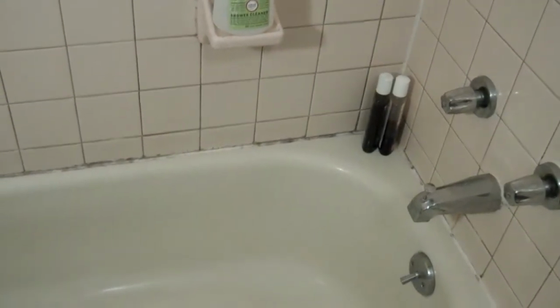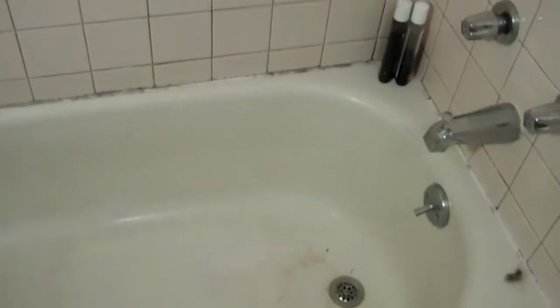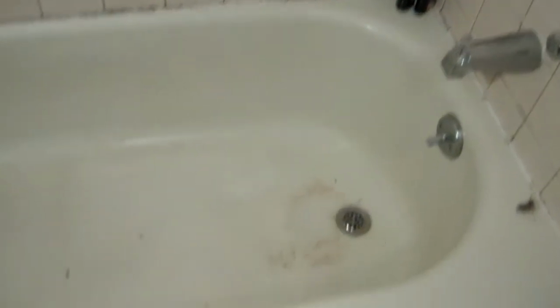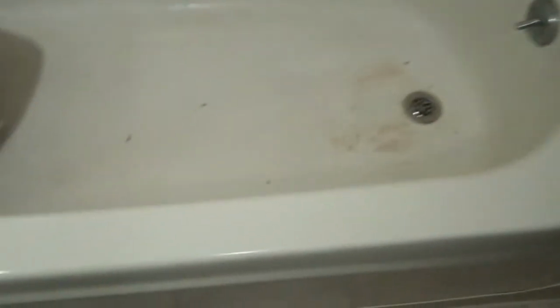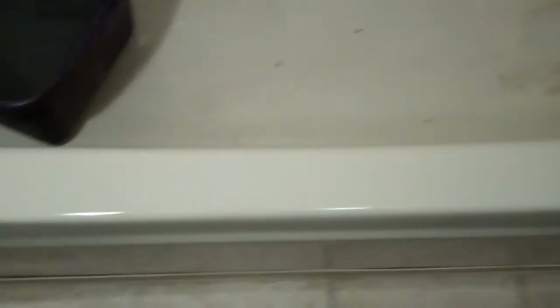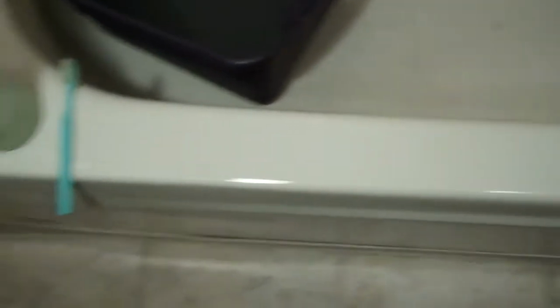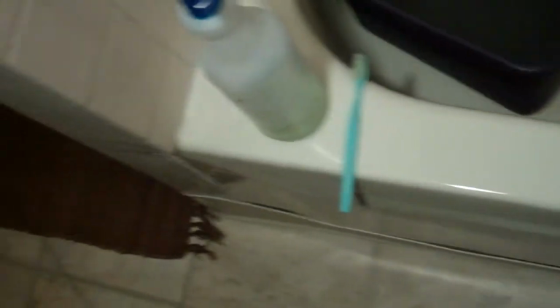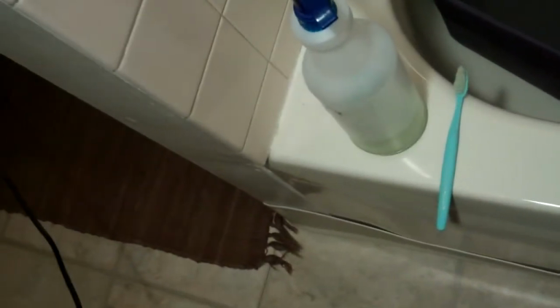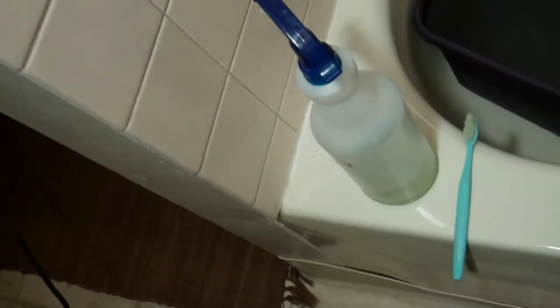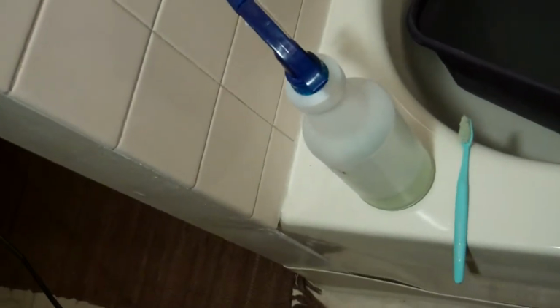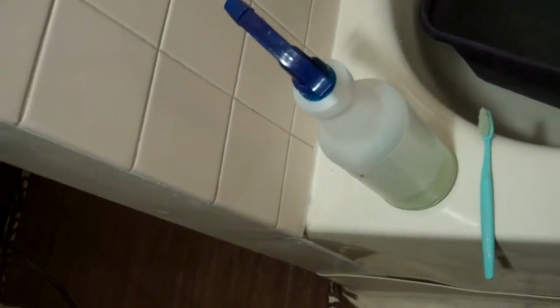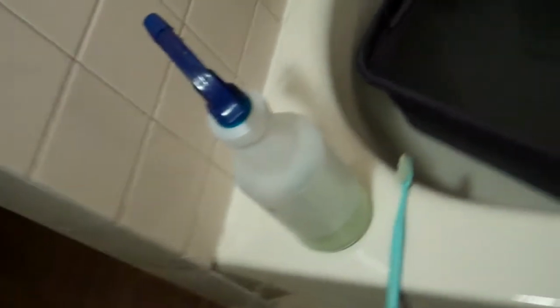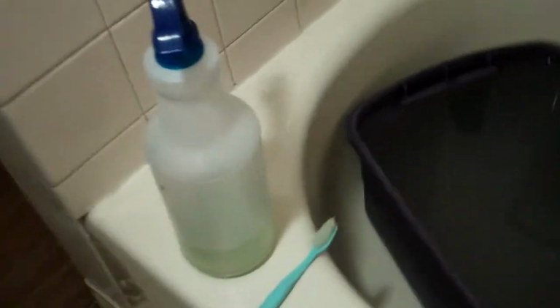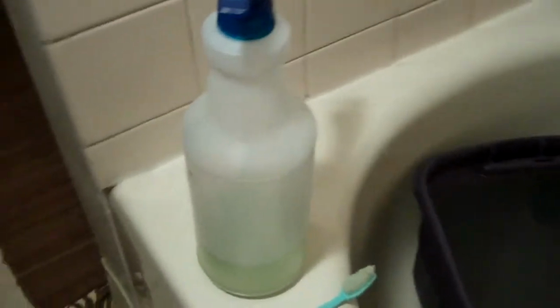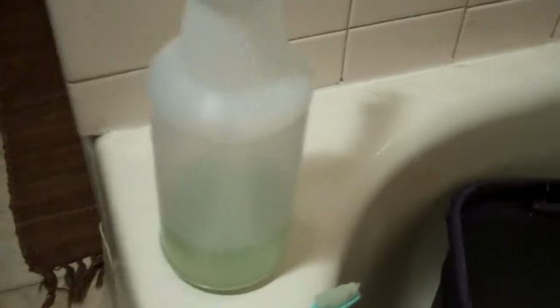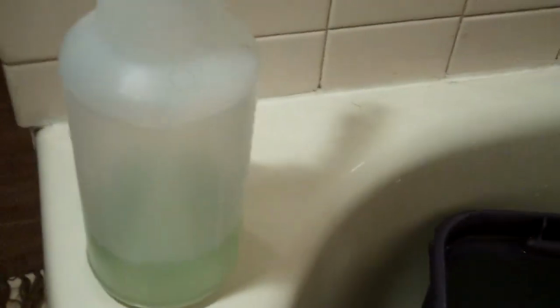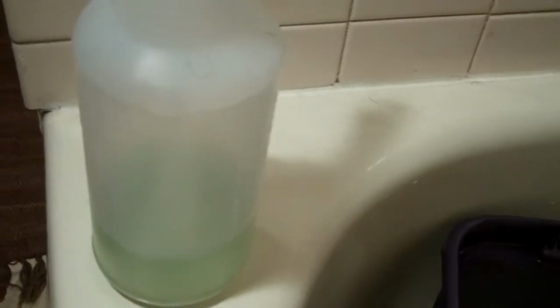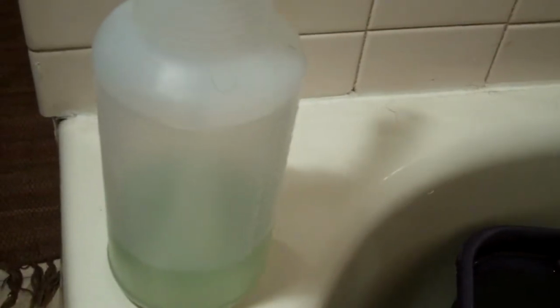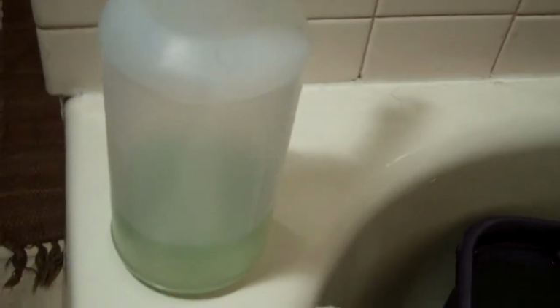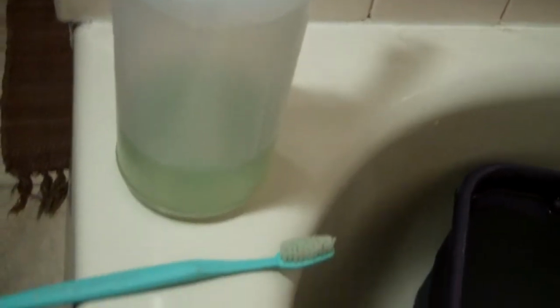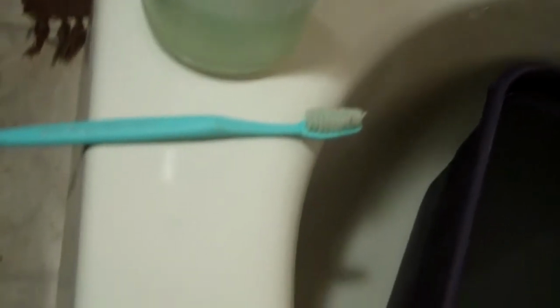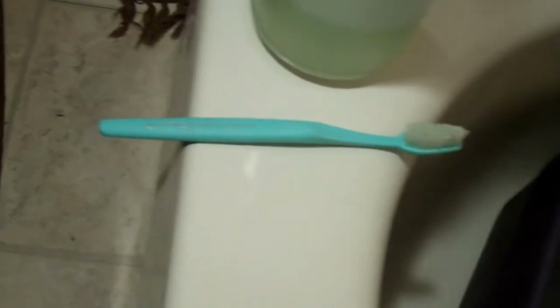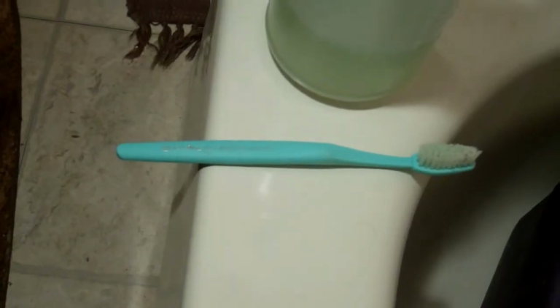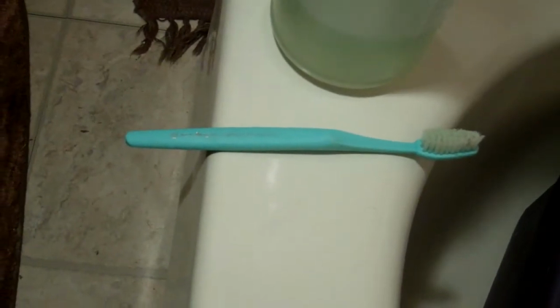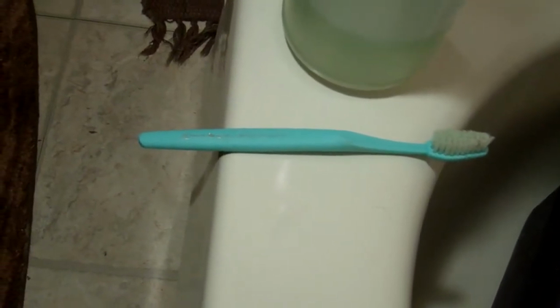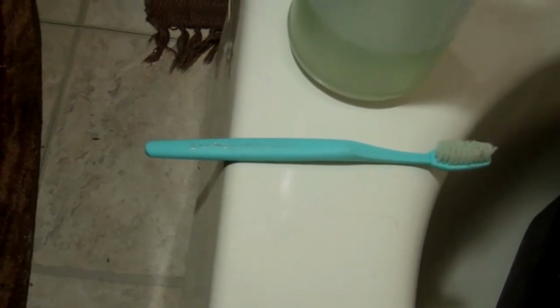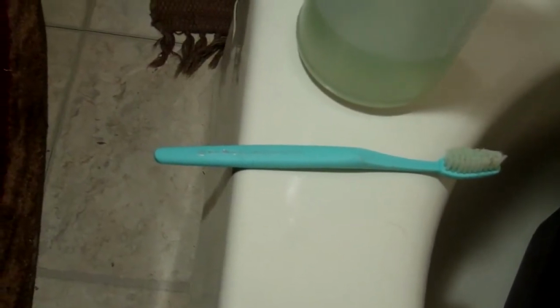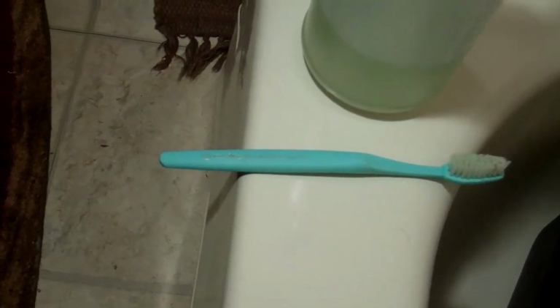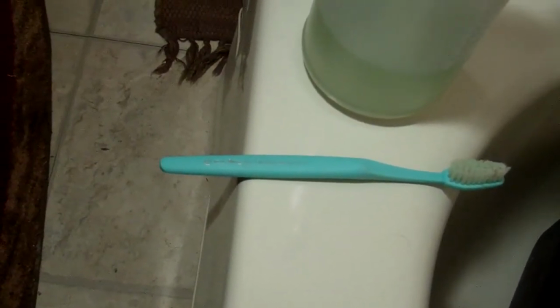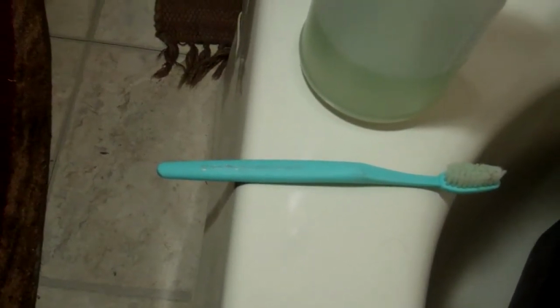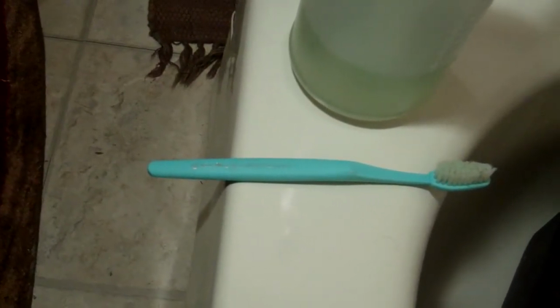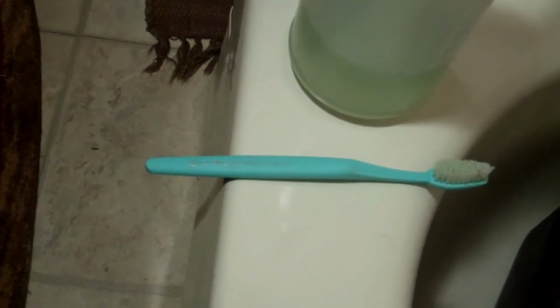My tools of choice, again, generic tub and tile cleaner and a toothbrush. Let's see the results.